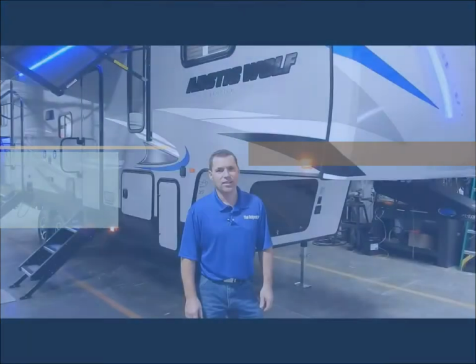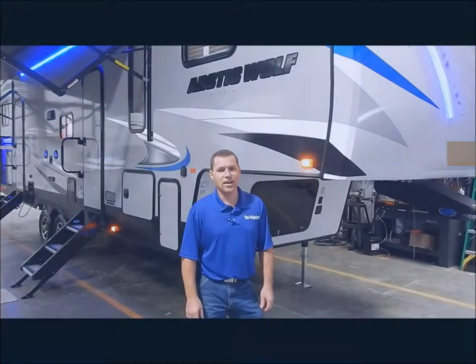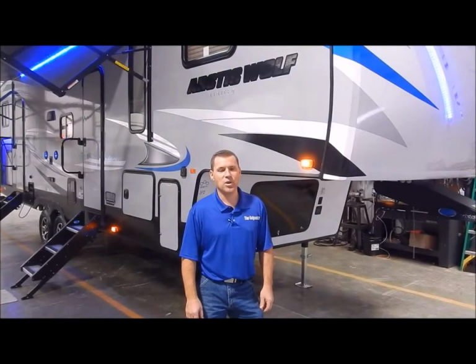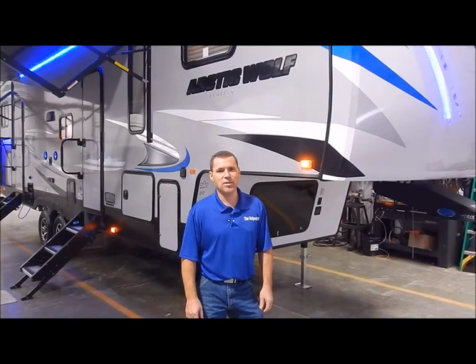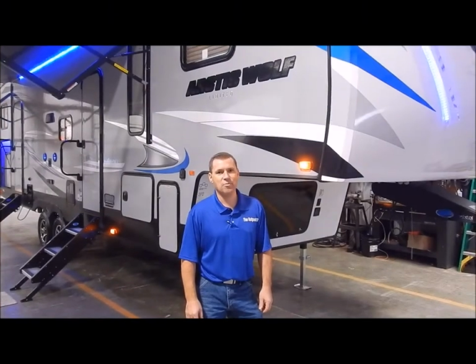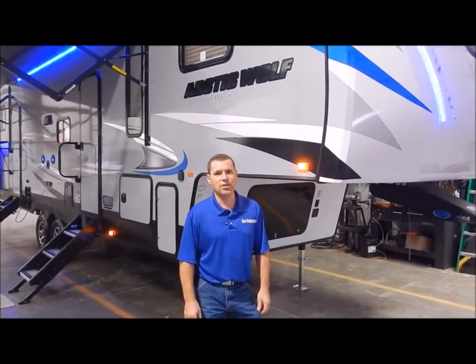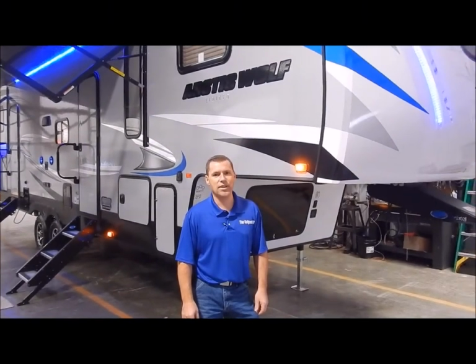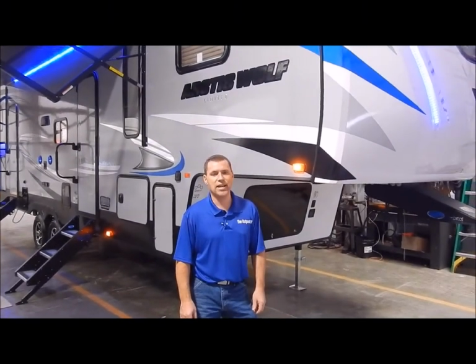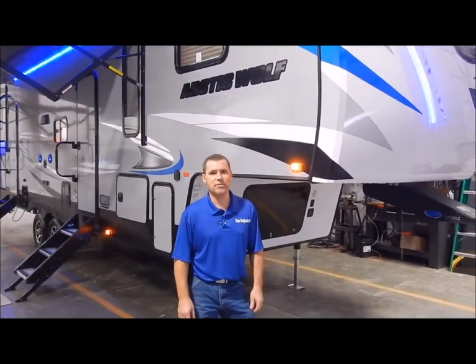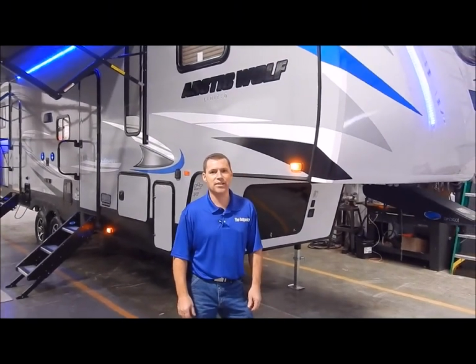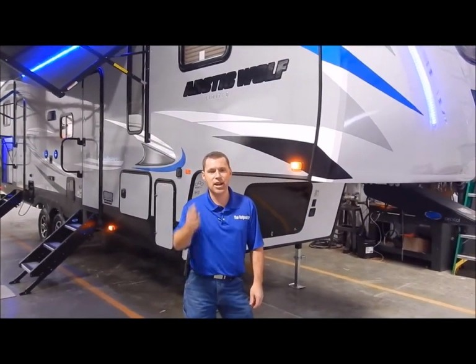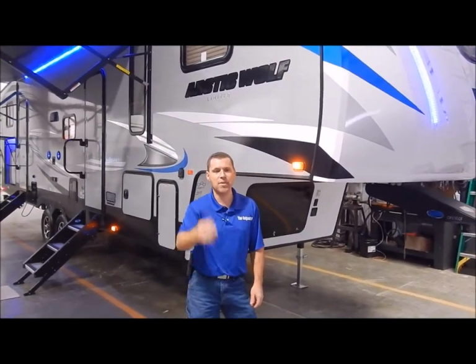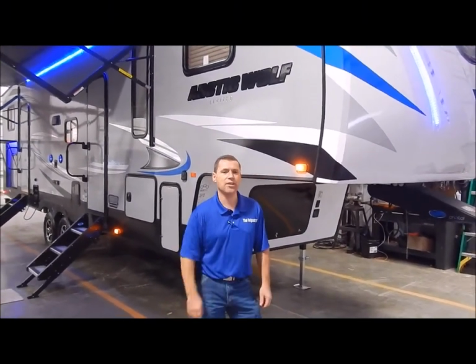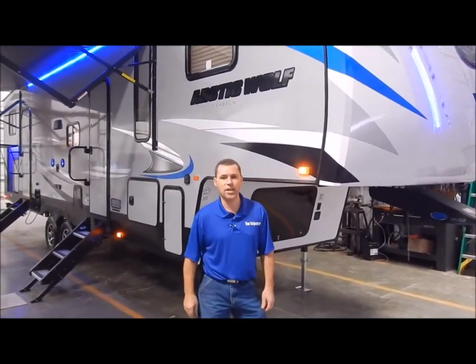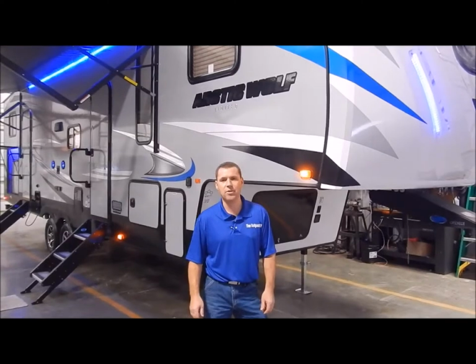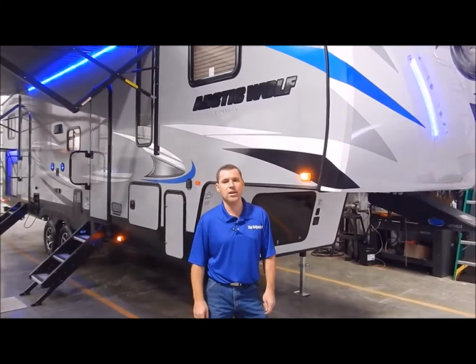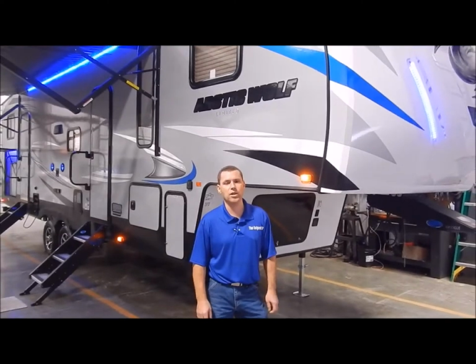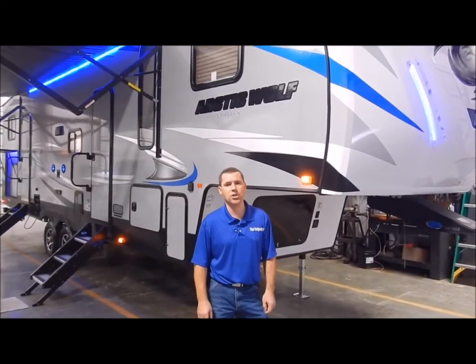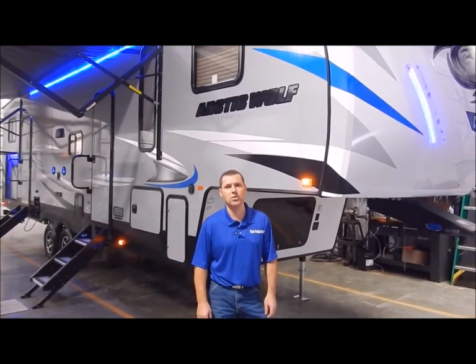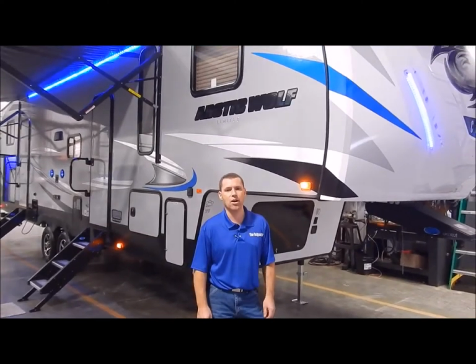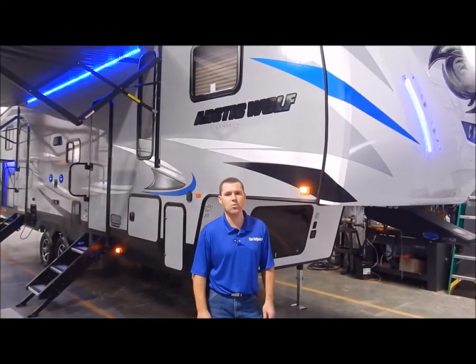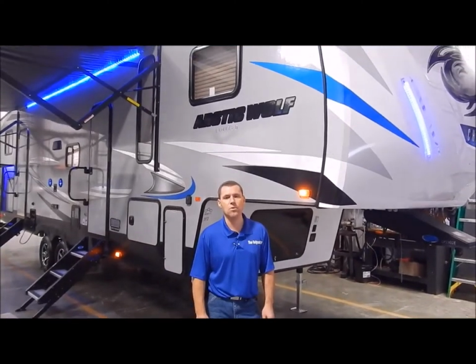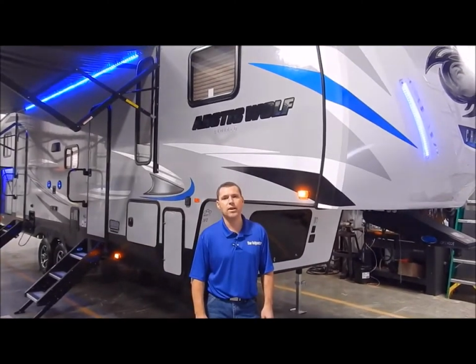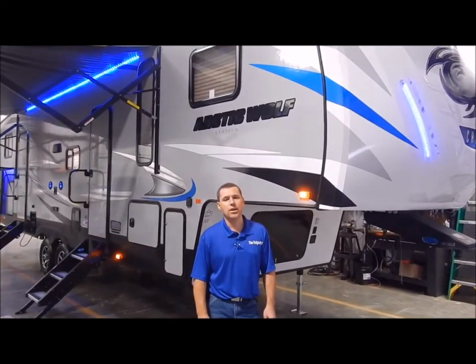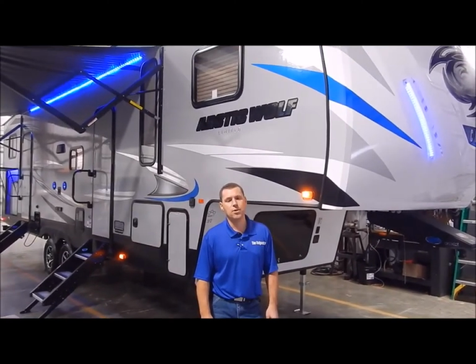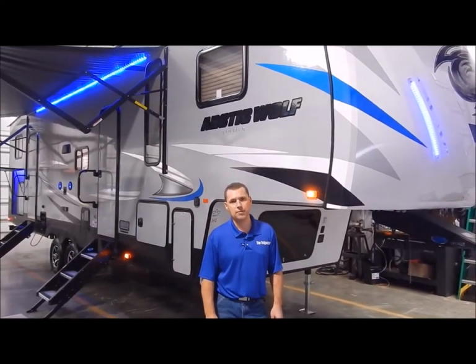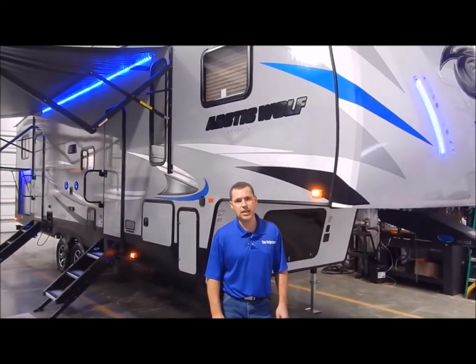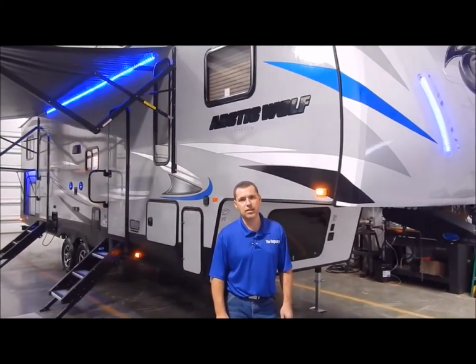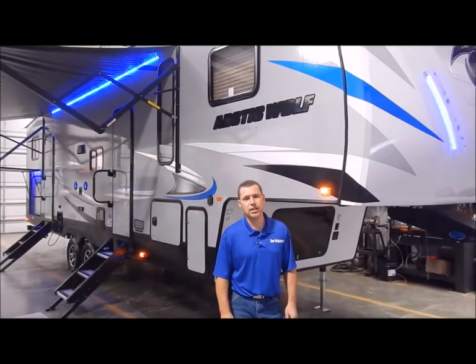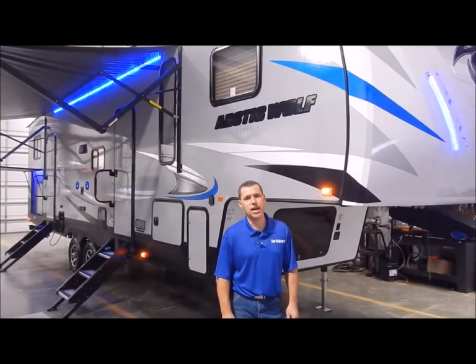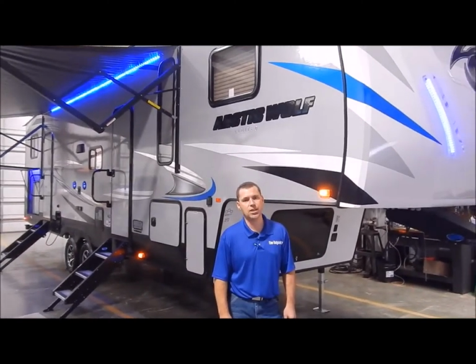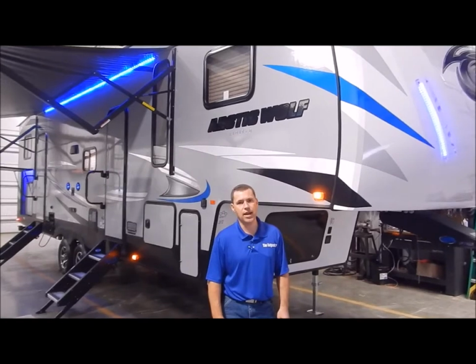Hi and welcome to the Outpost RV. My name is Phelan. Our cameraman here is Henry and we're going to show you the Arctic Wolf 315 TBH8.